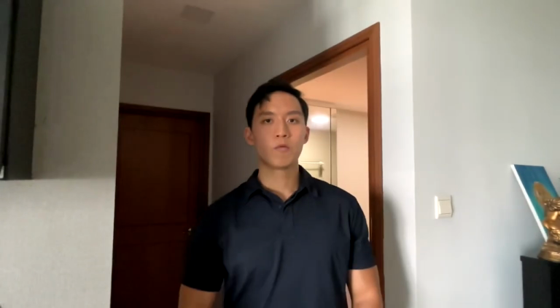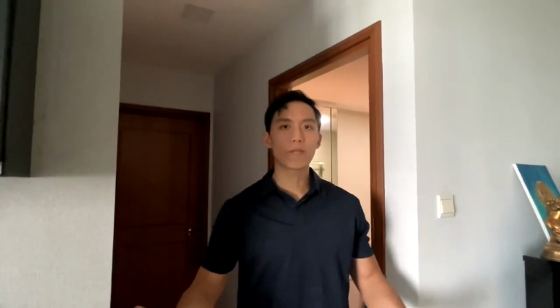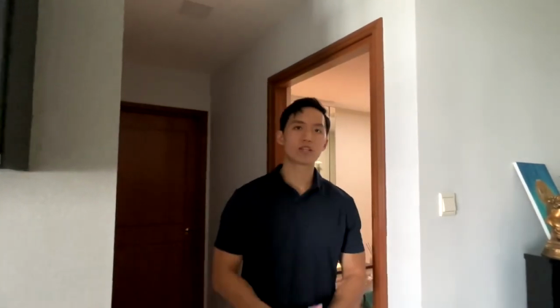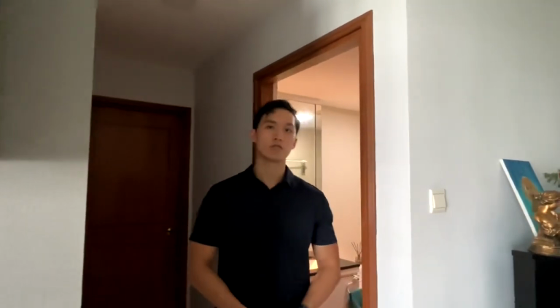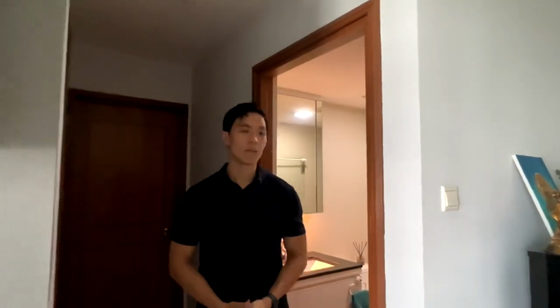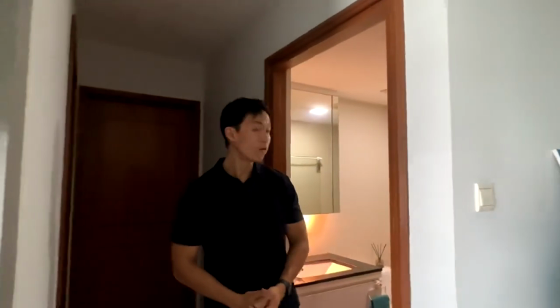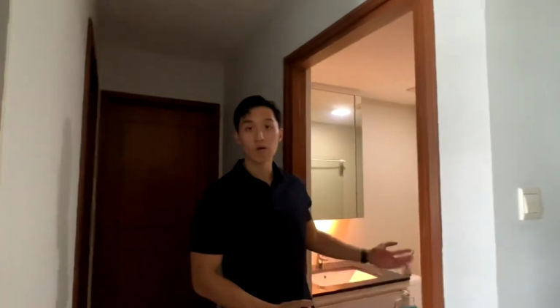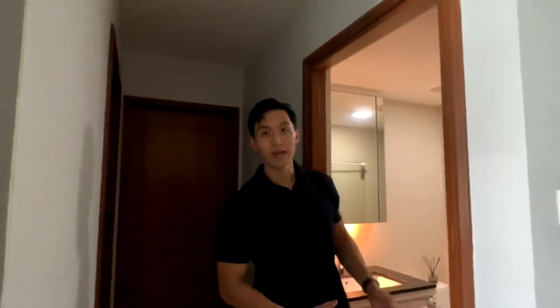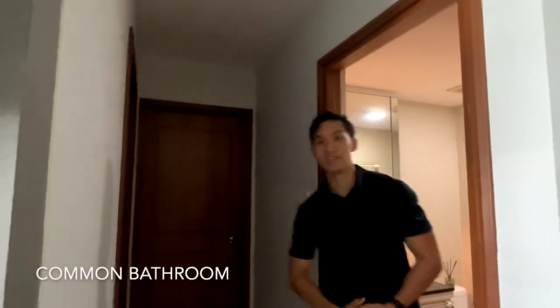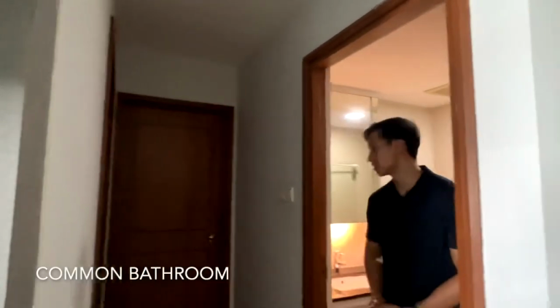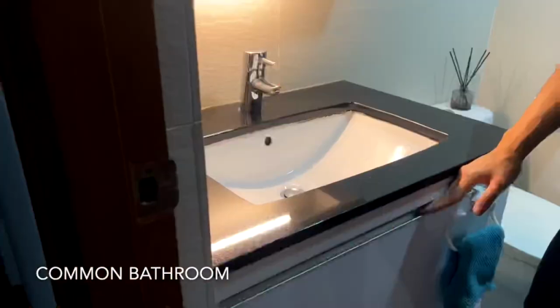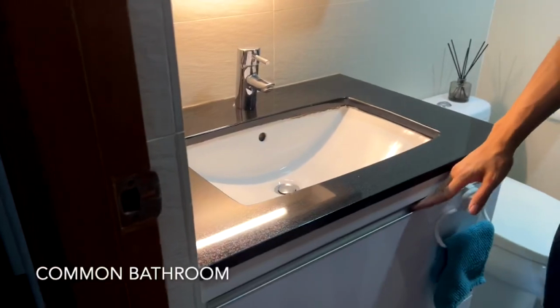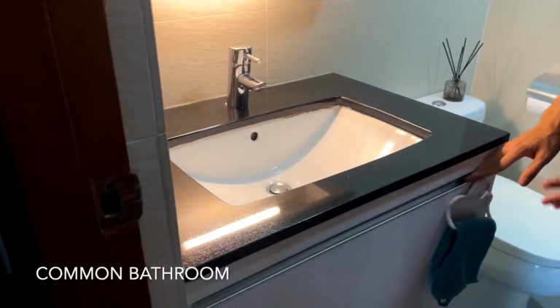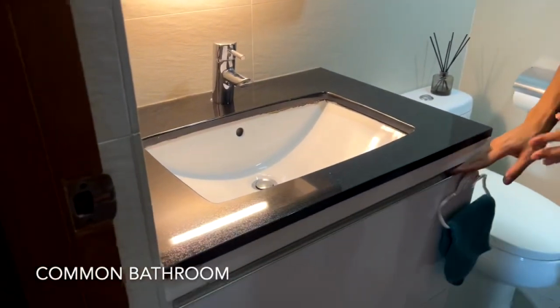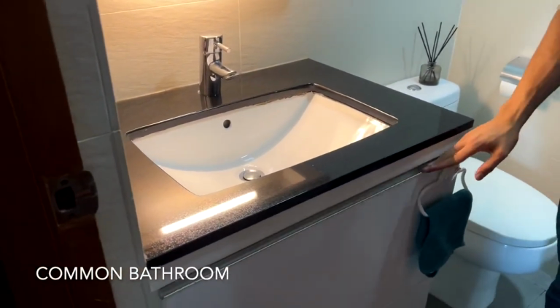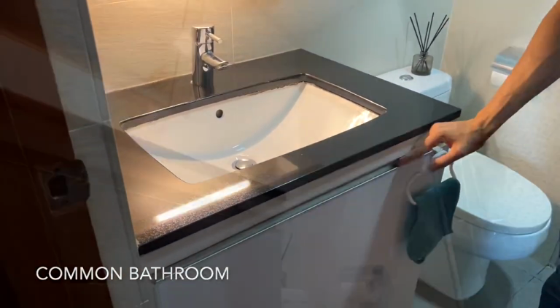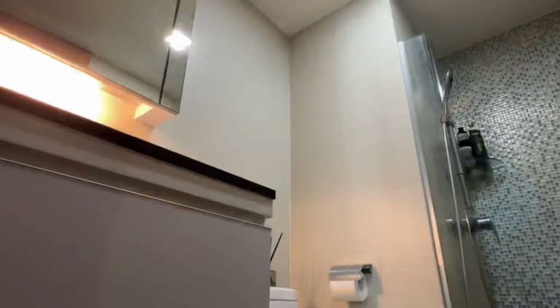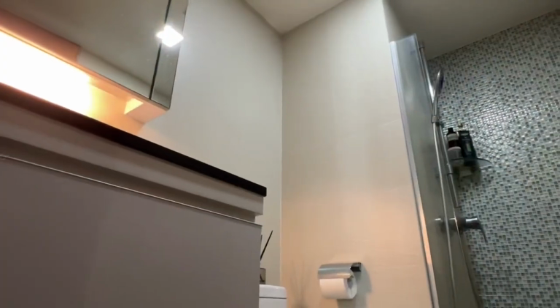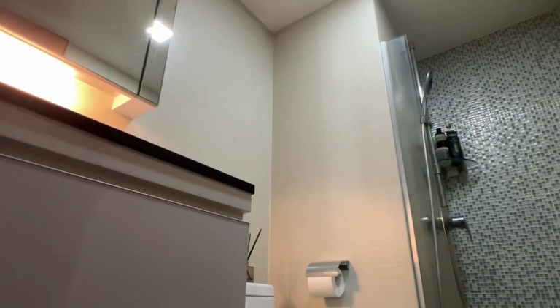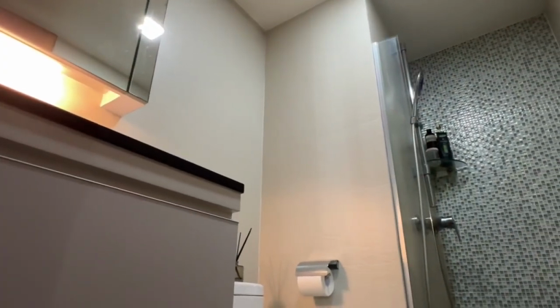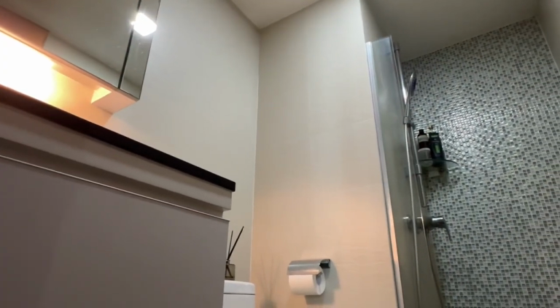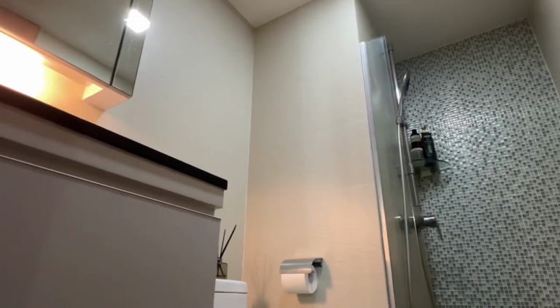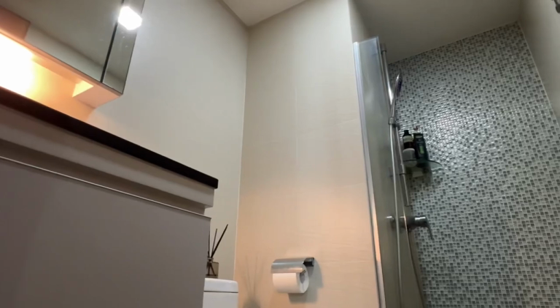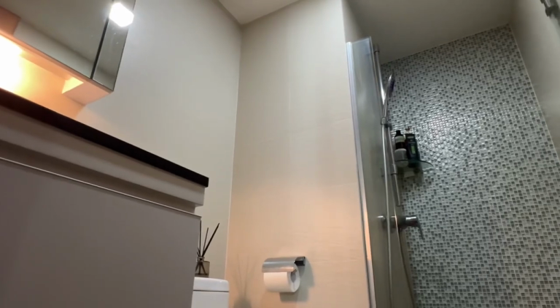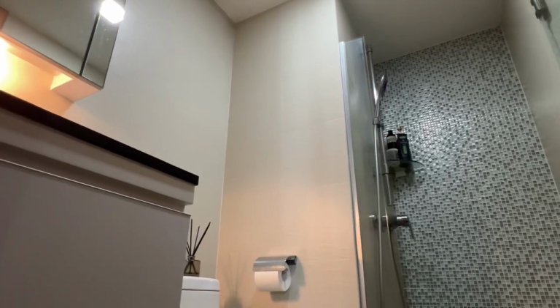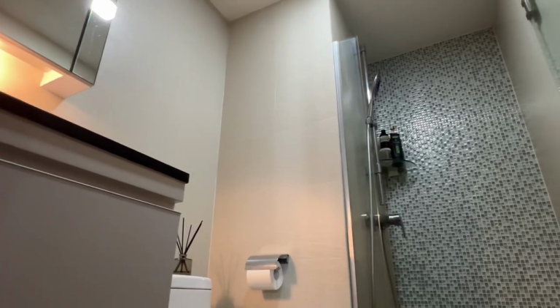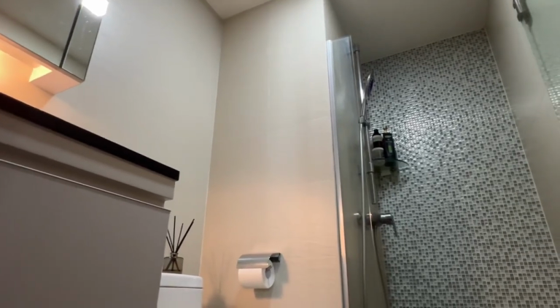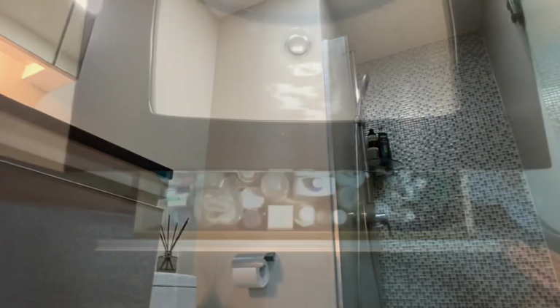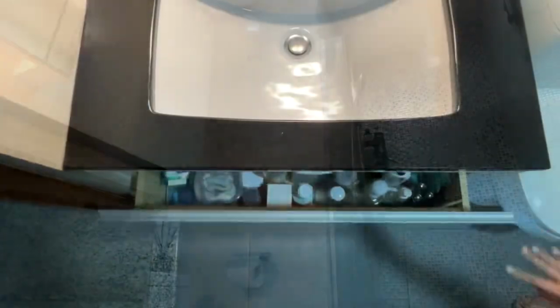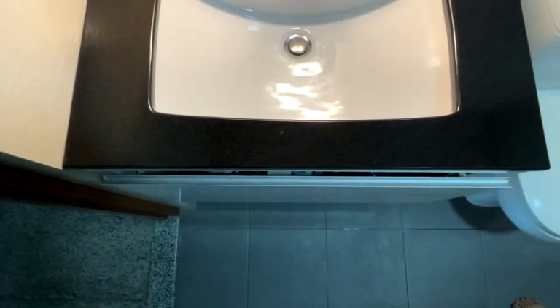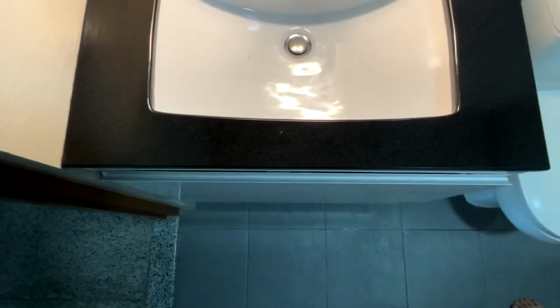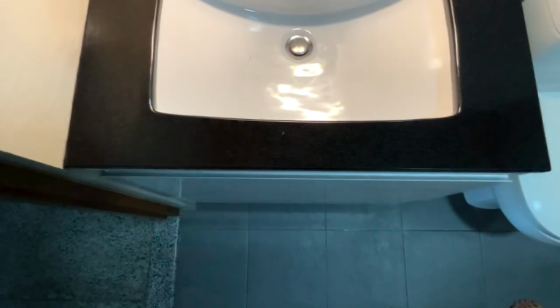Moving on from the living space to the common corridor, to our left we have the toilet. We have a black granite vanity countertop to contrast against the white deep cabinets below, with a Blum soft-closing mechanism similar to the kitchen.